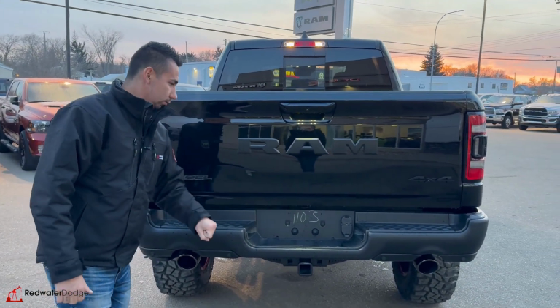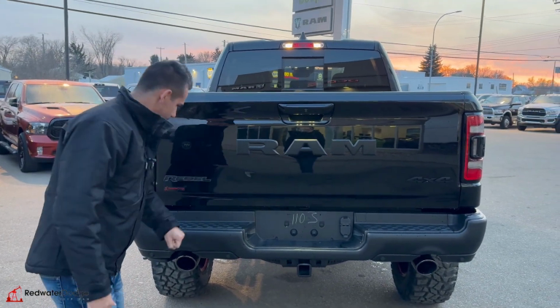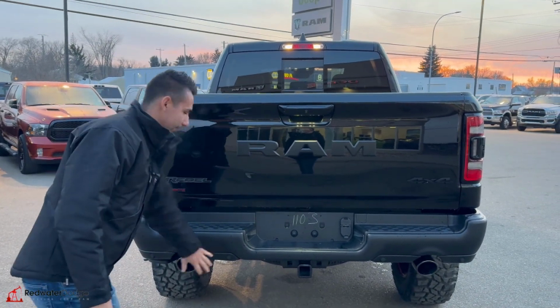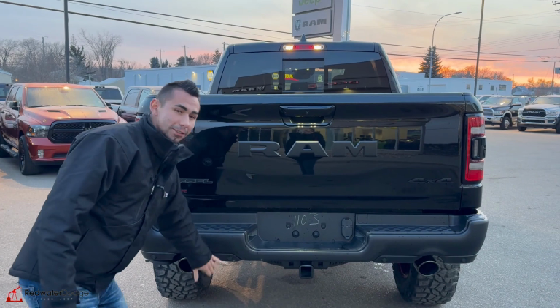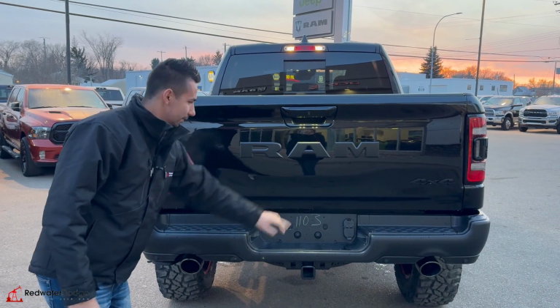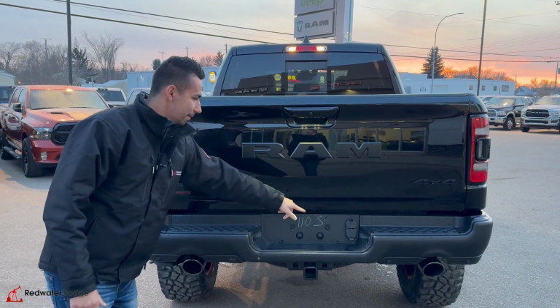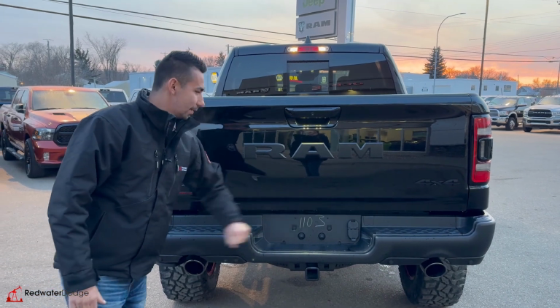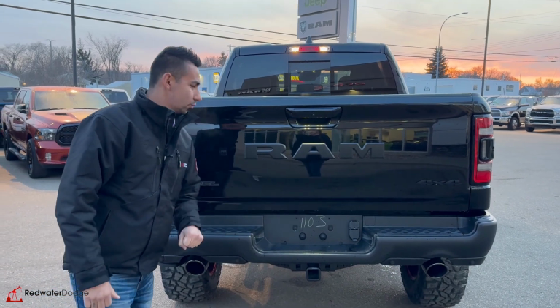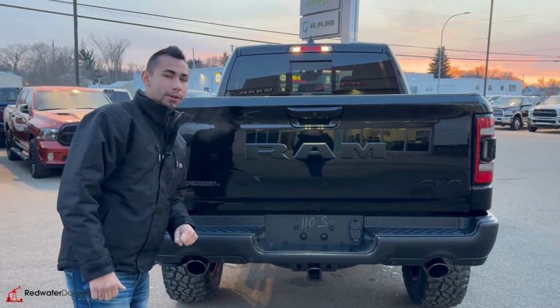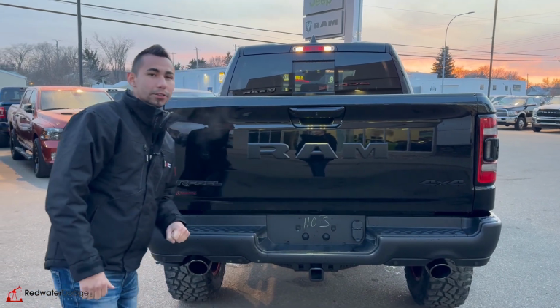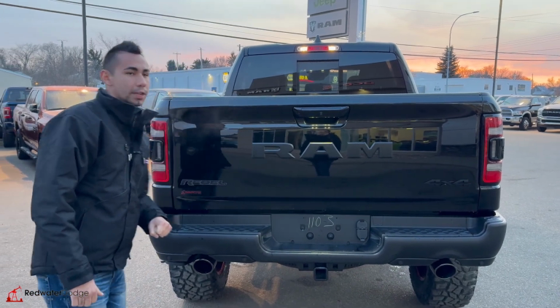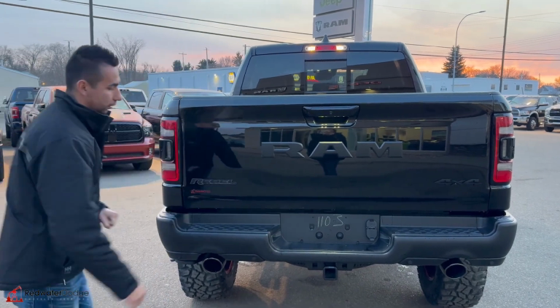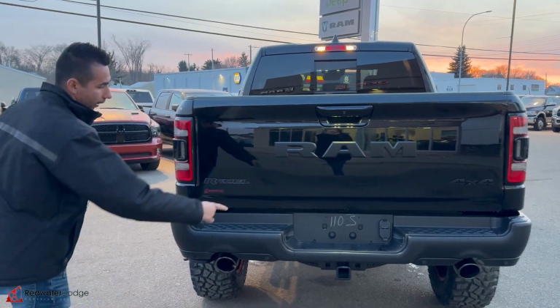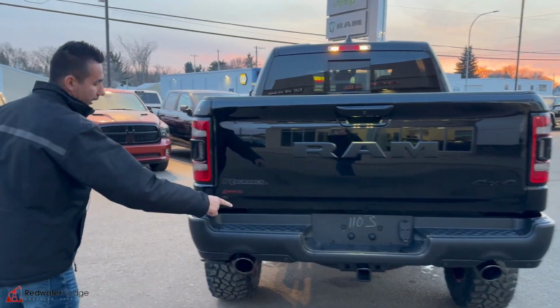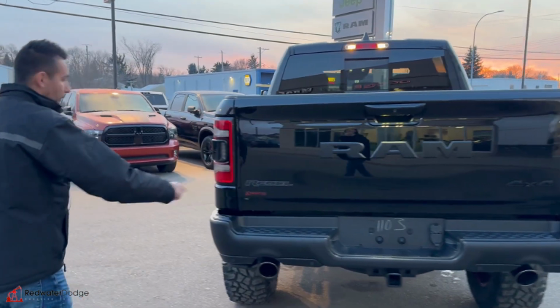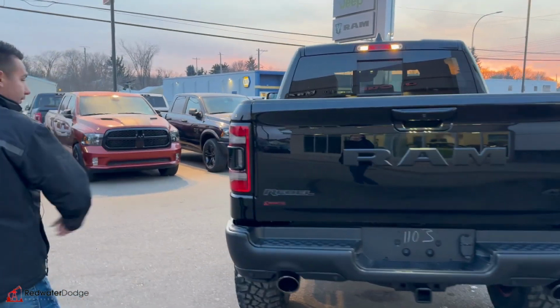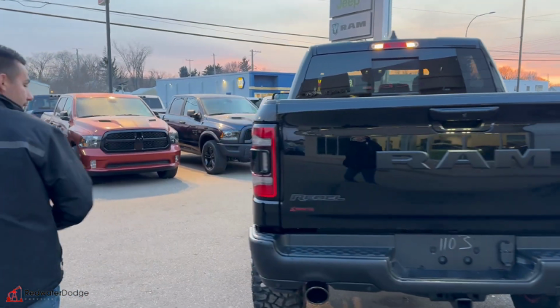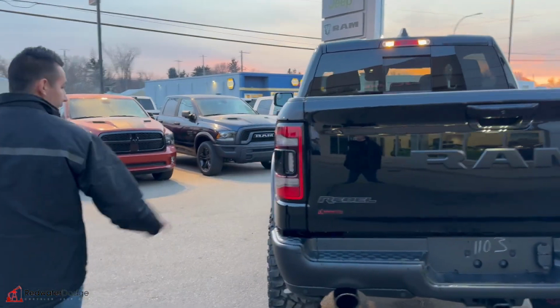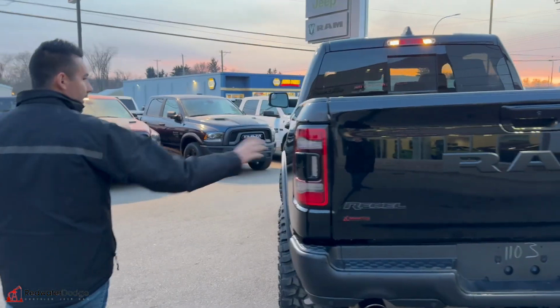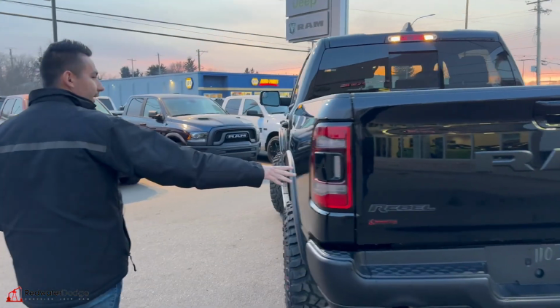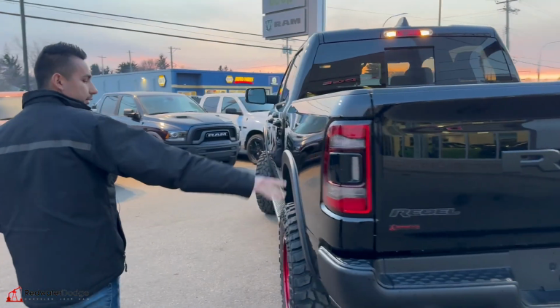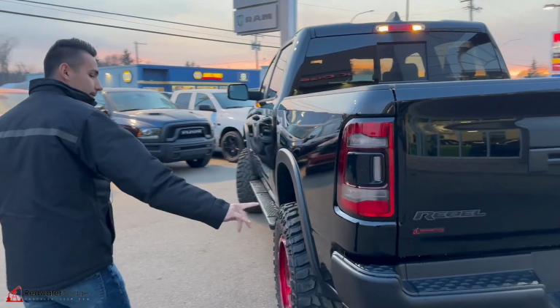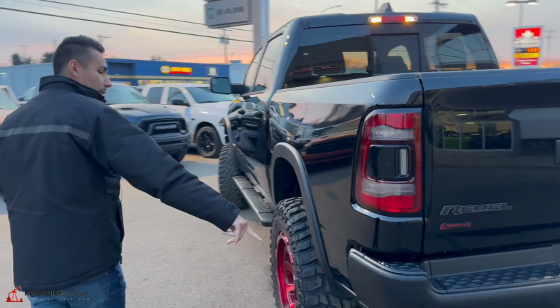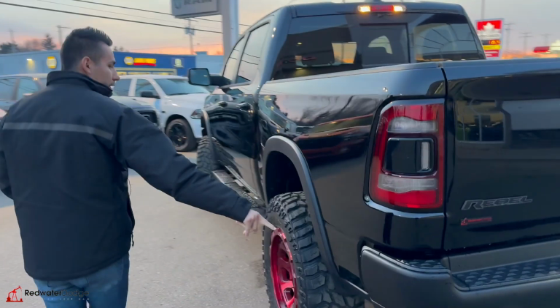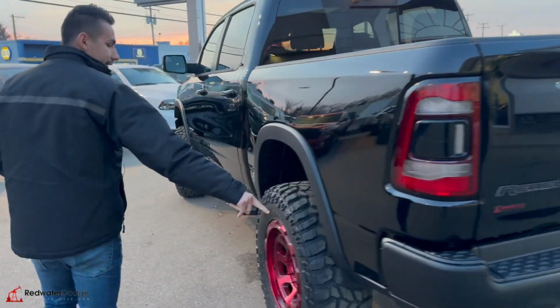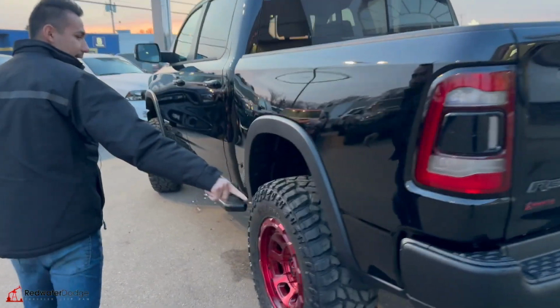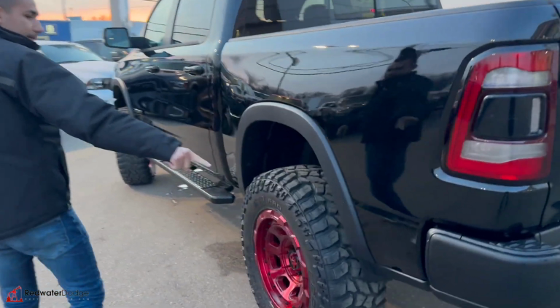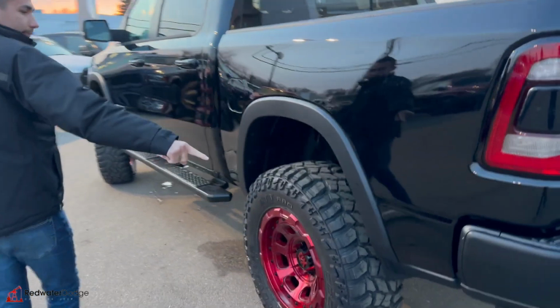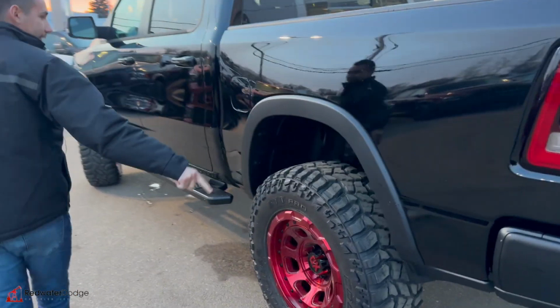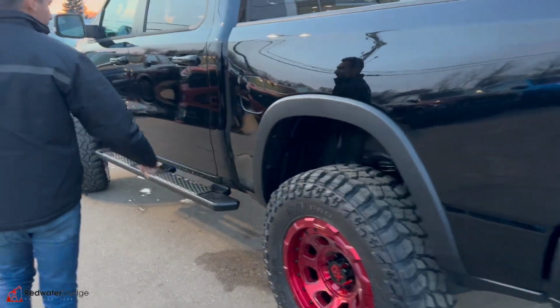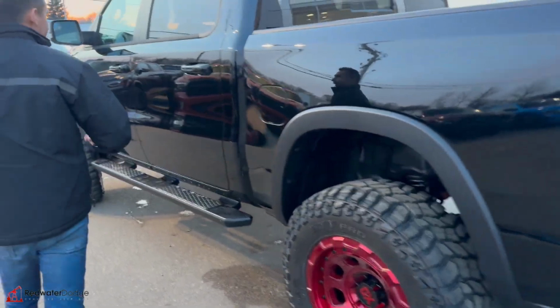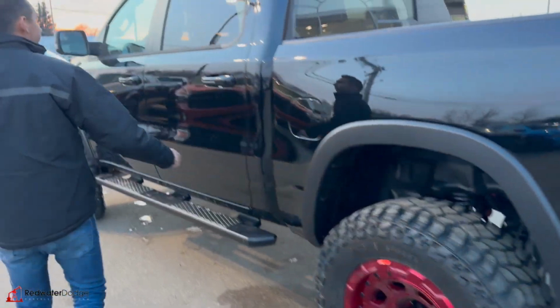Parking sensors, and trailer connectors and the class 4 hitch. LED lights. We got the easy step back there so we can kick that out.